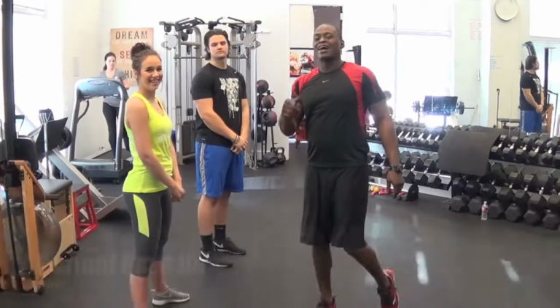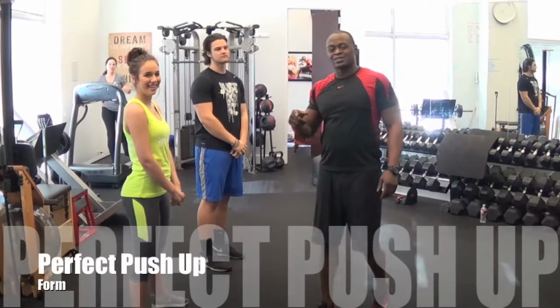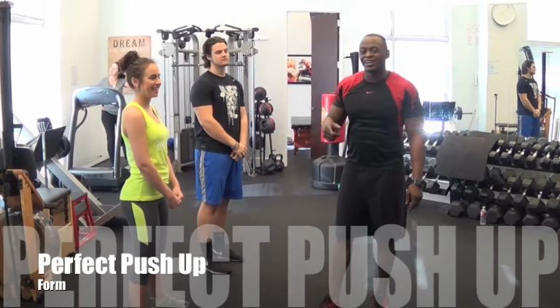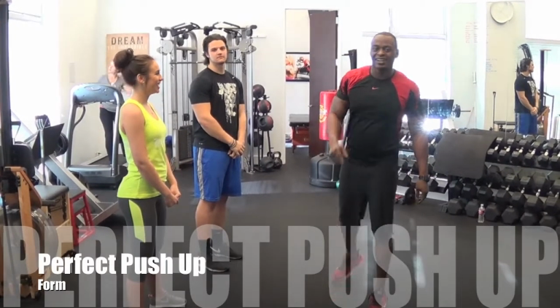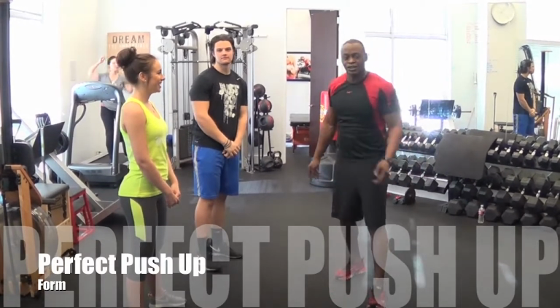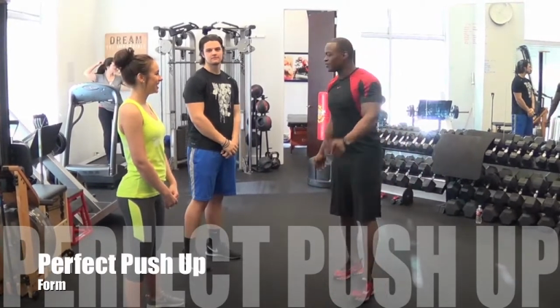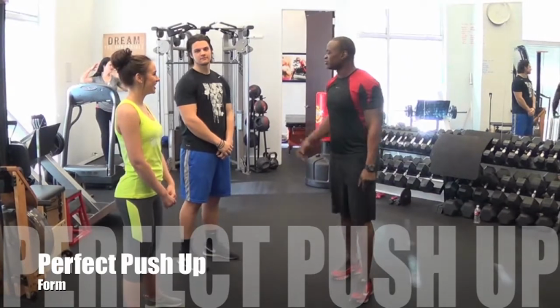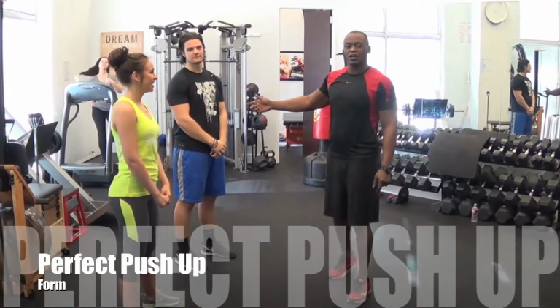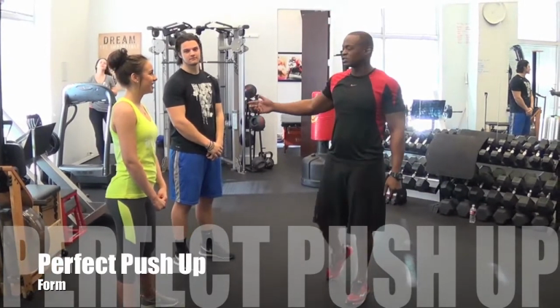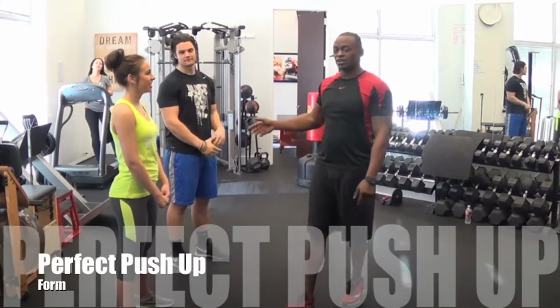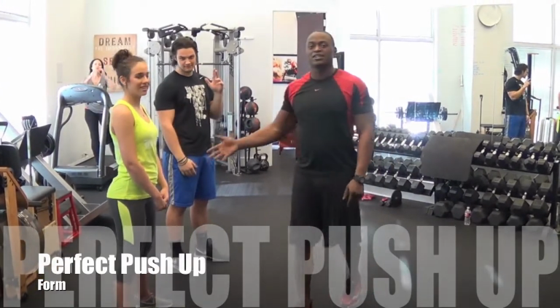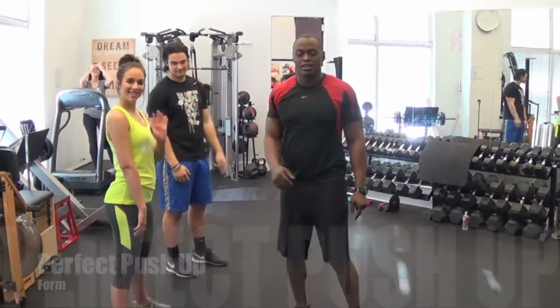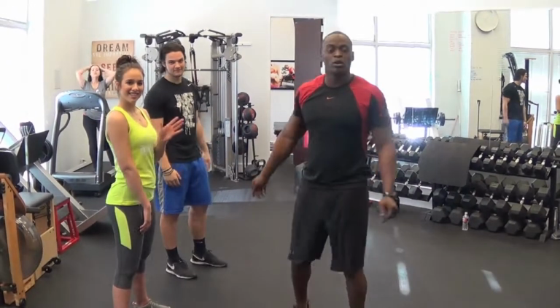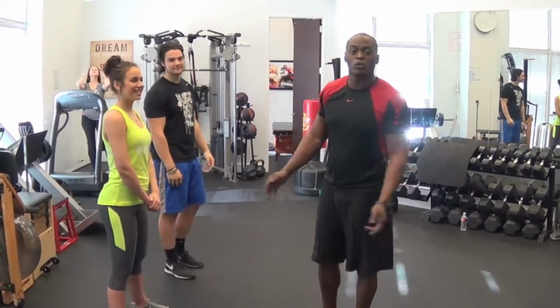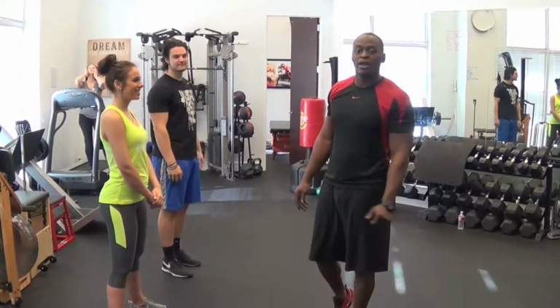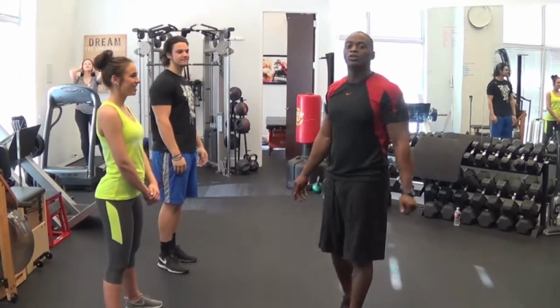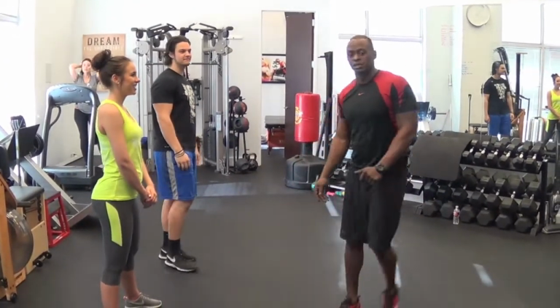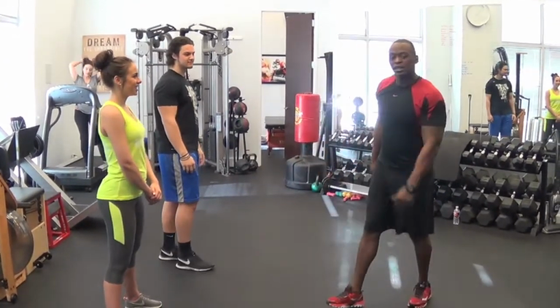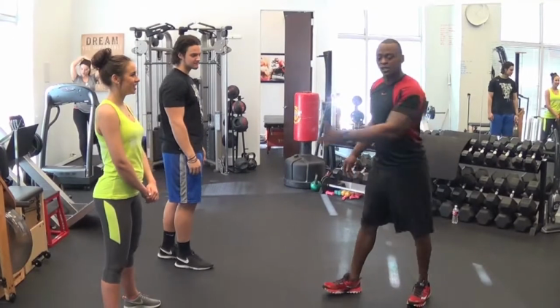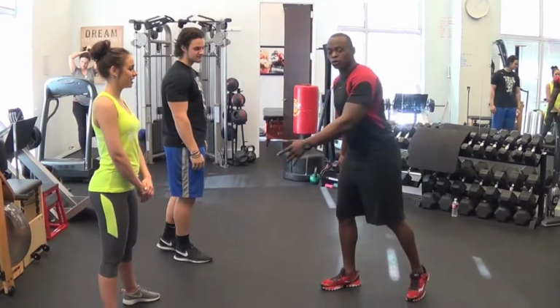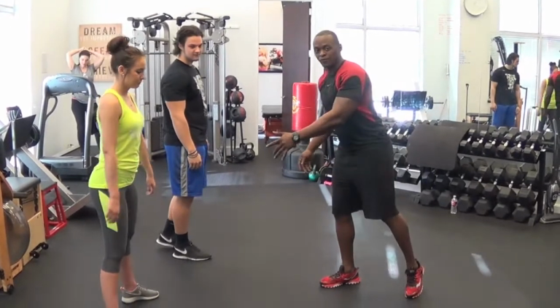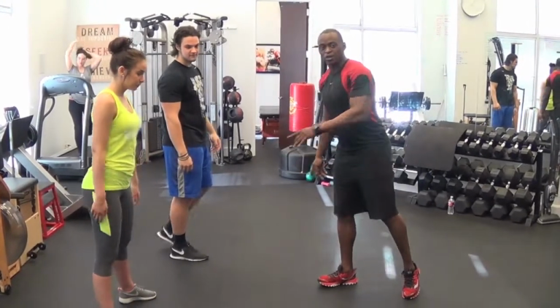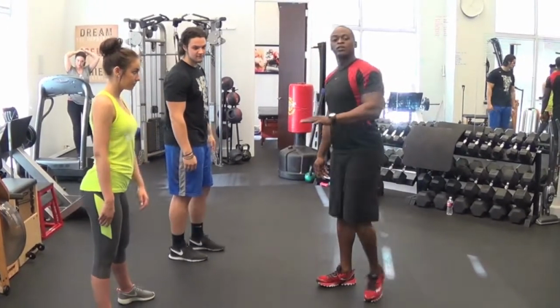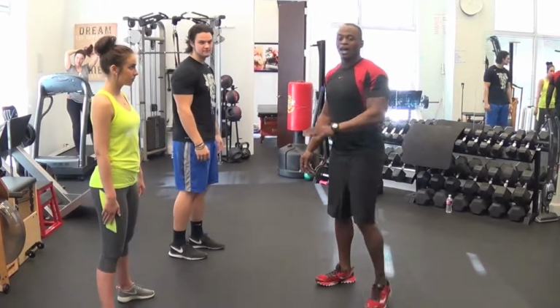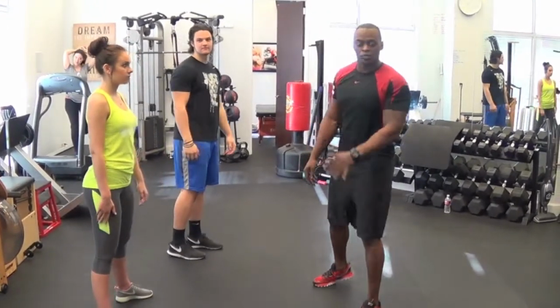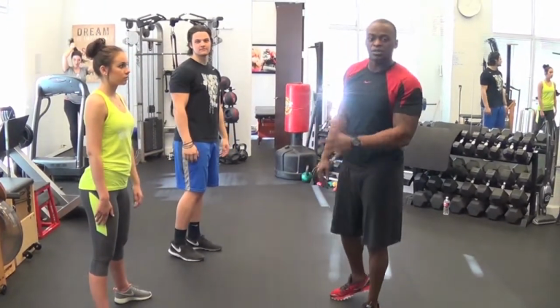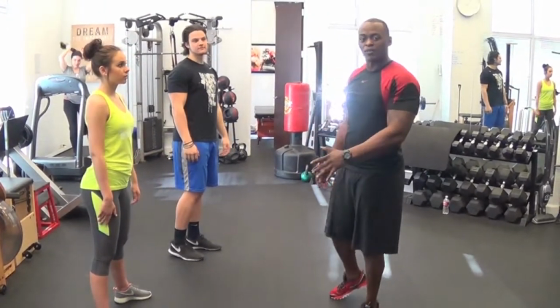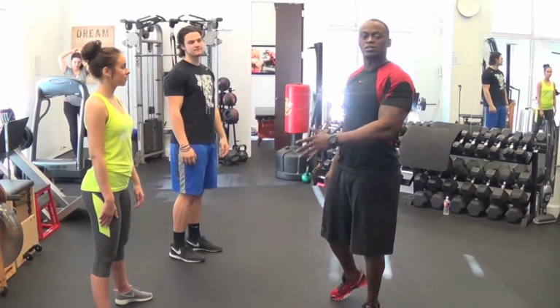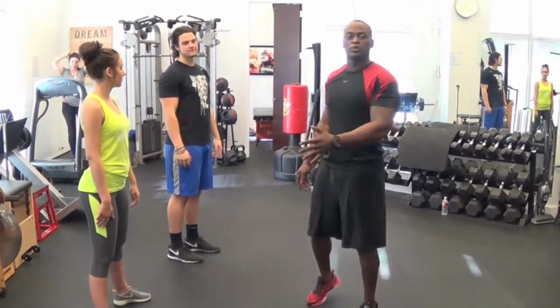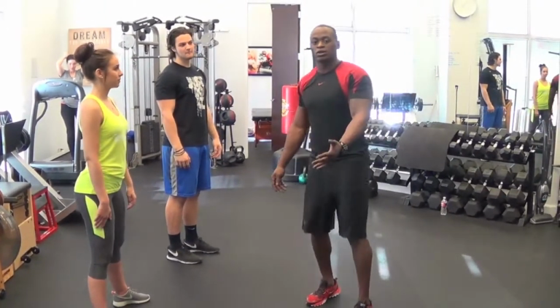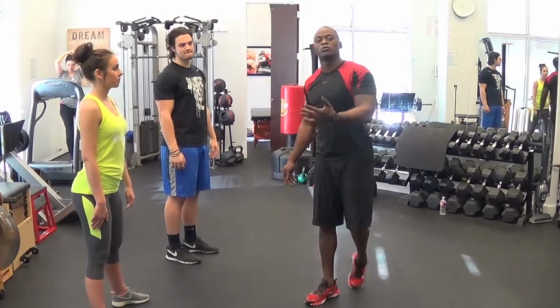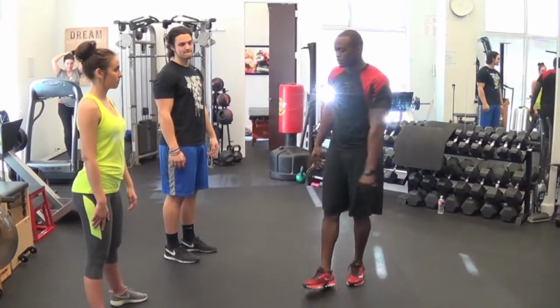Hey guys, it's Jay Honeycutt again, Energy Fitness, here with Spencer and Chelsea. And we're going to do the right way, how to do a push-up. Chelsea's going to do a modified — they're not girl push-ups. They're modified push-ups for people who aren't strong enough to do them on their toes.